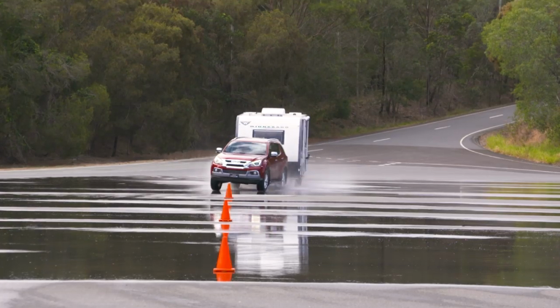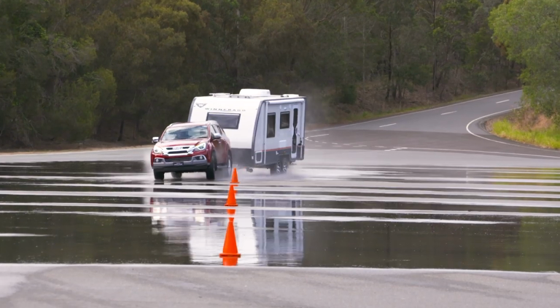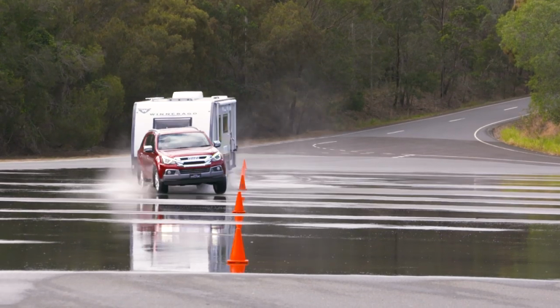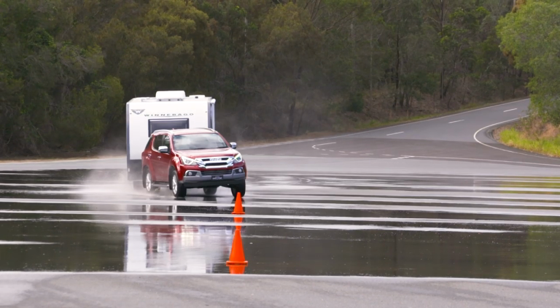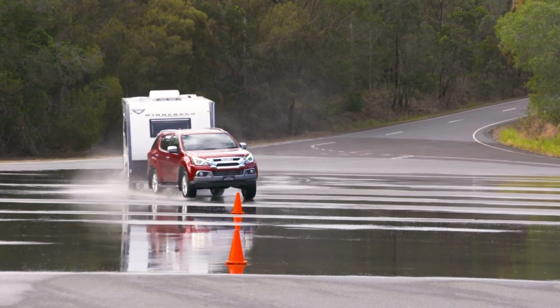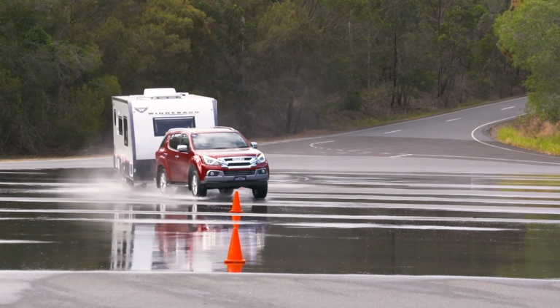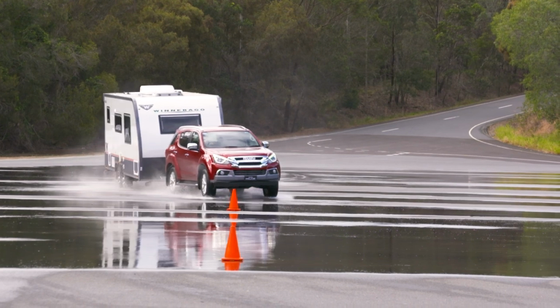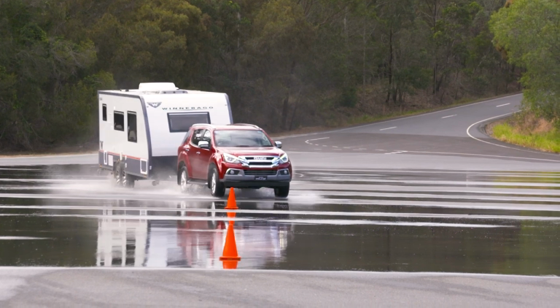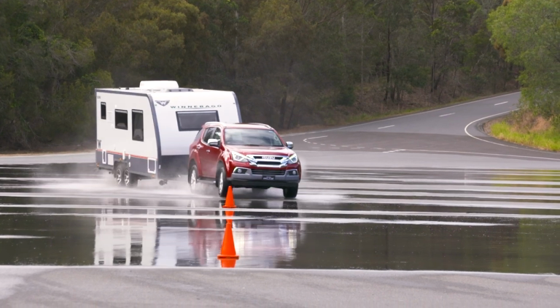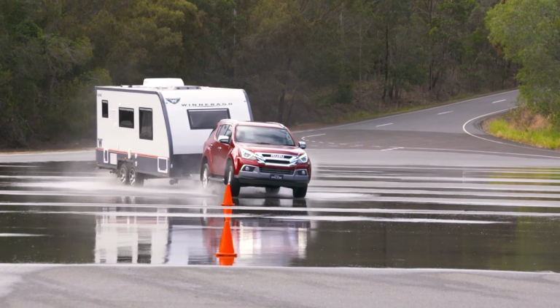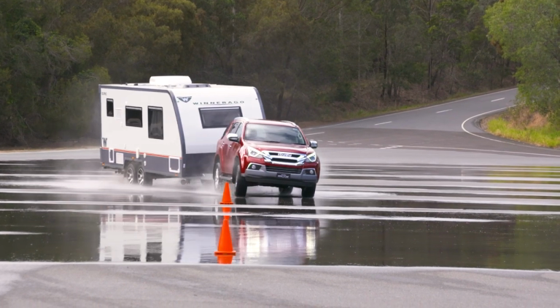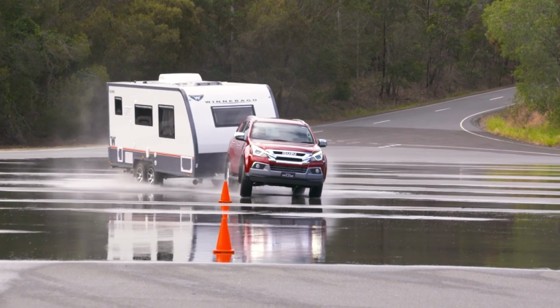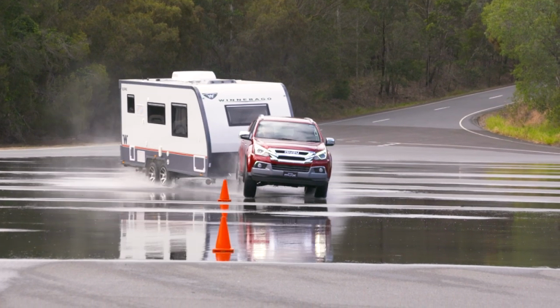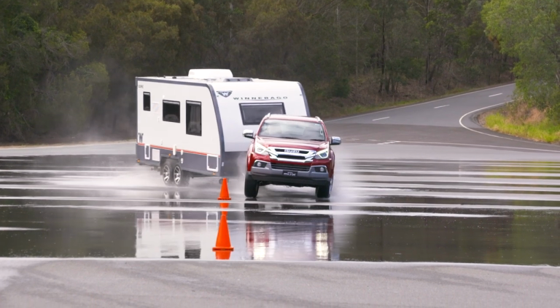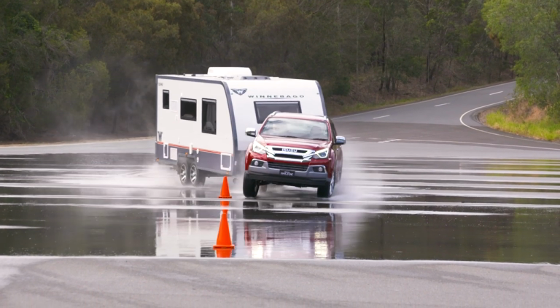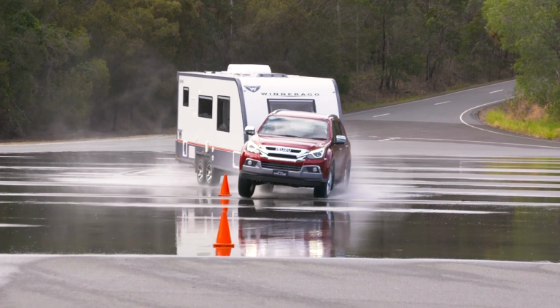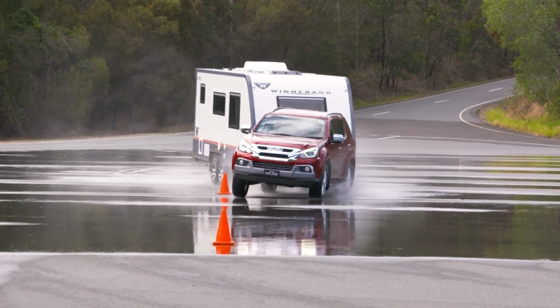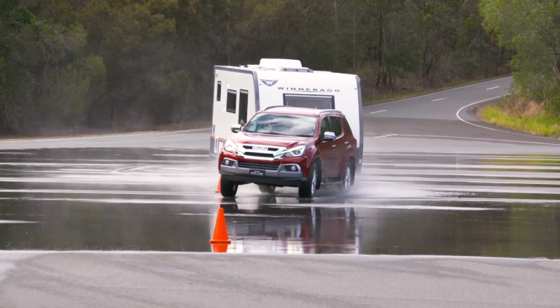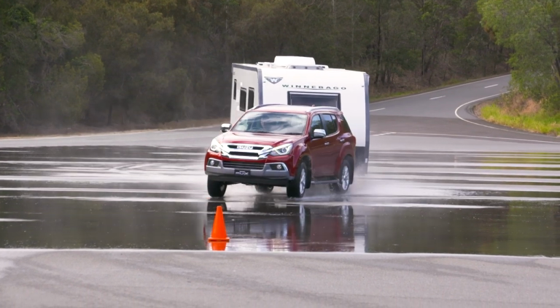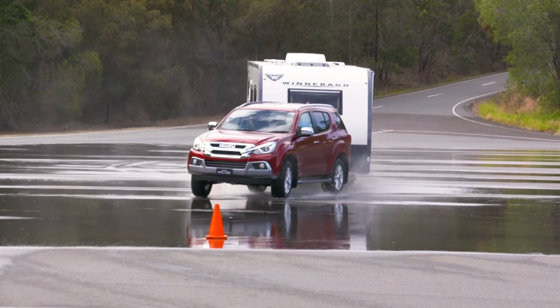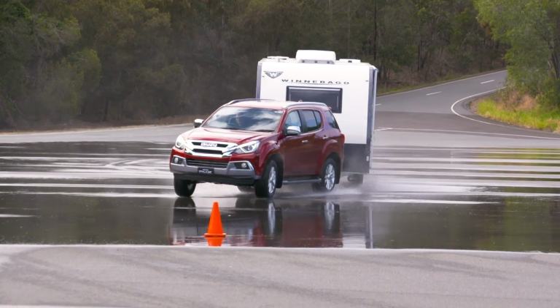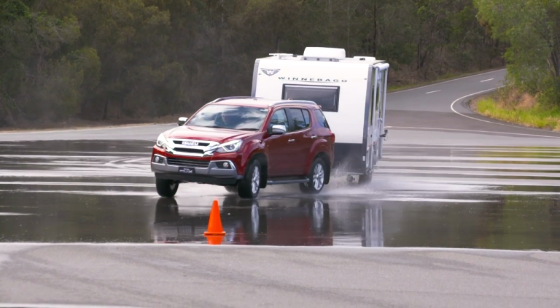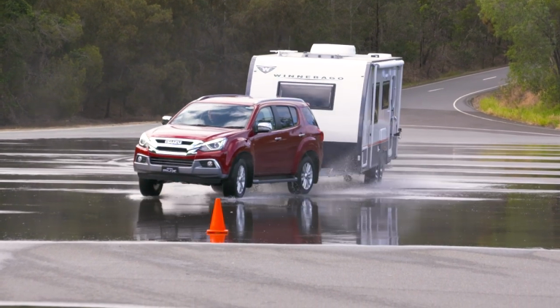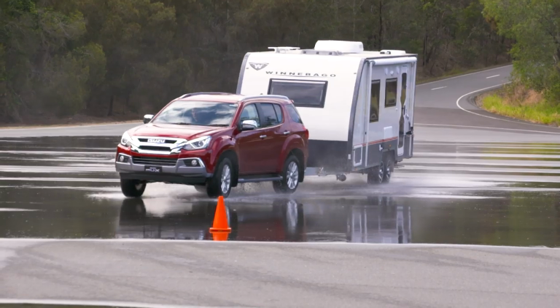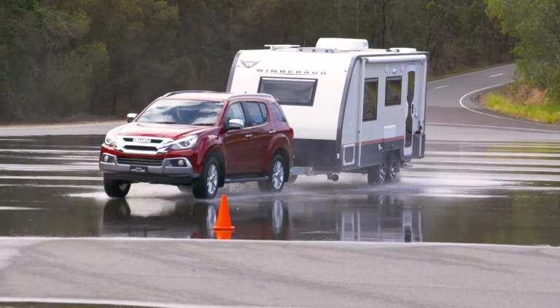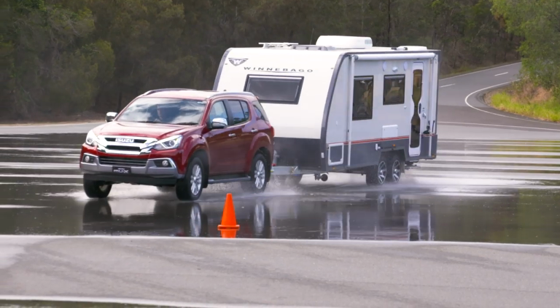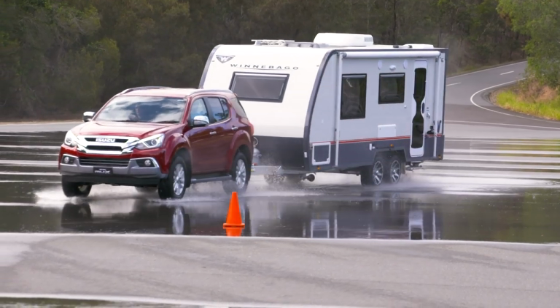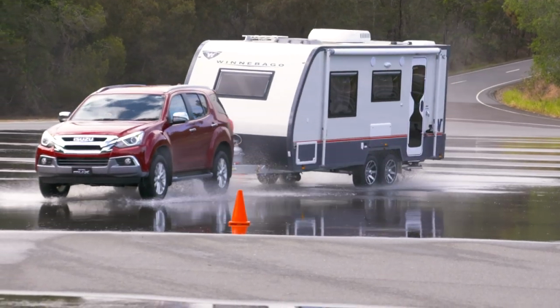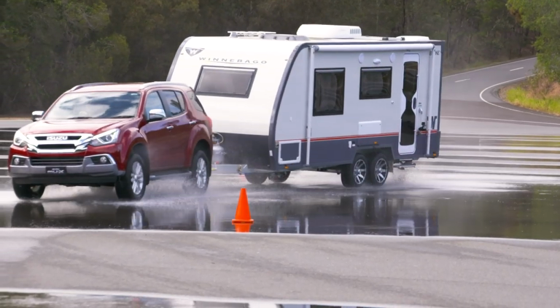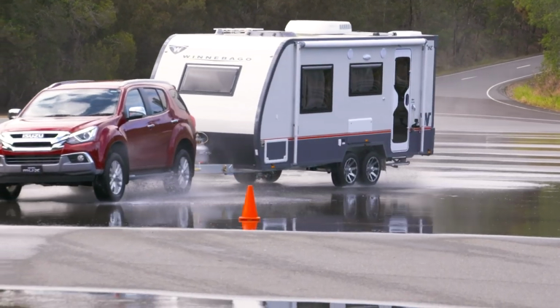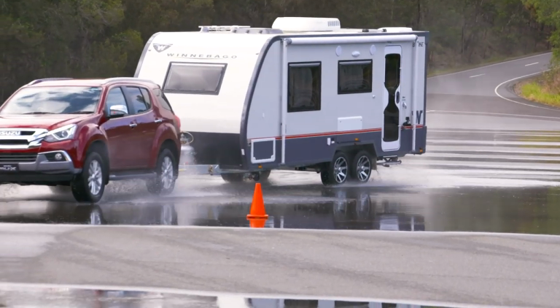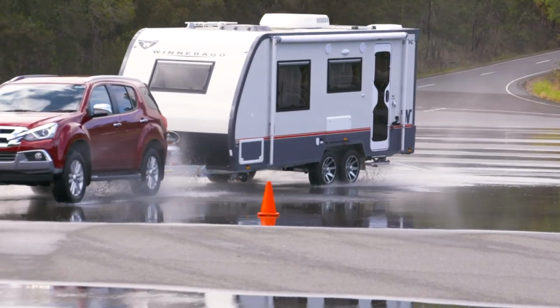It's also important to be very mindful that if you deactivate electronic stability control on the vehicle, it will also disengage the trailer sway control.